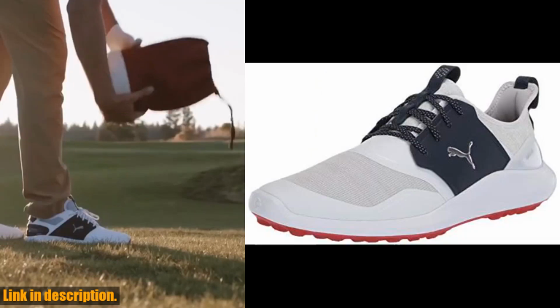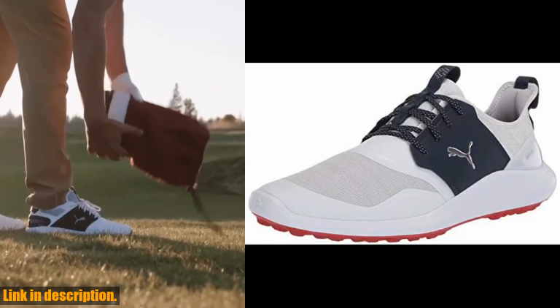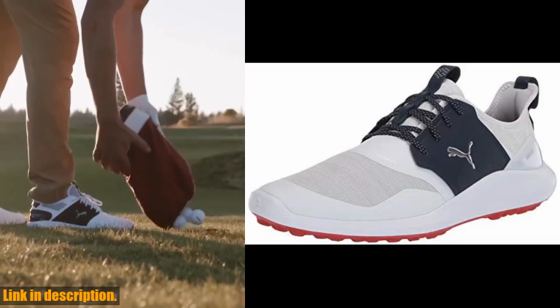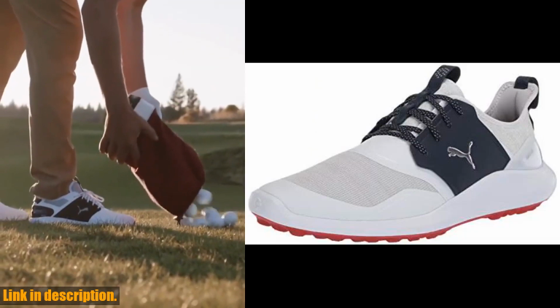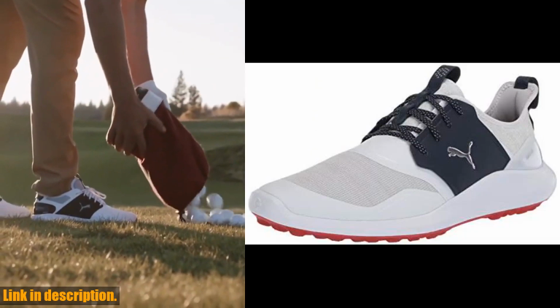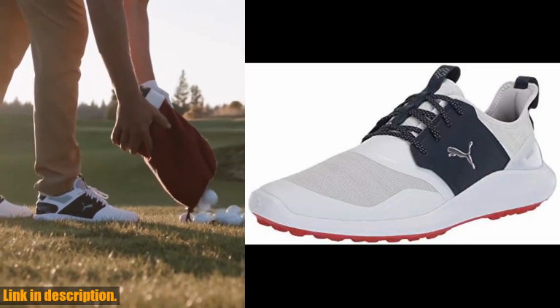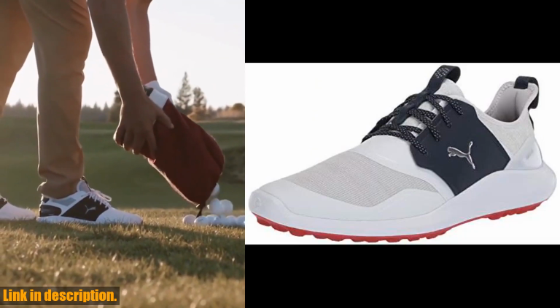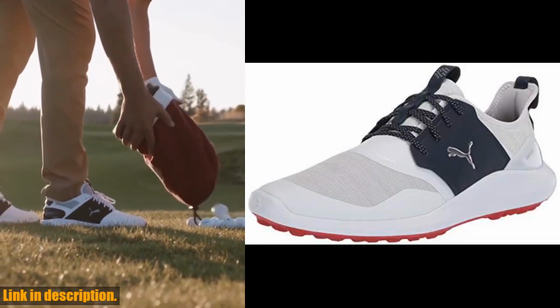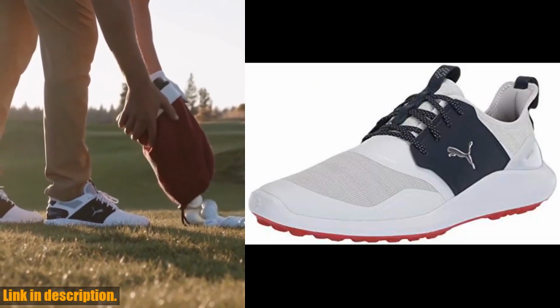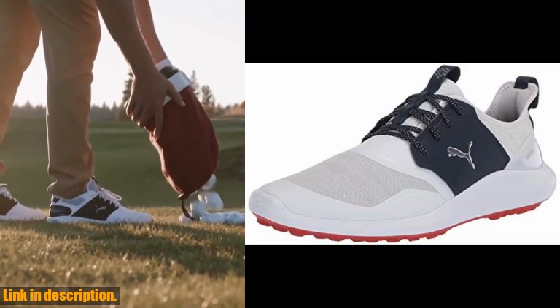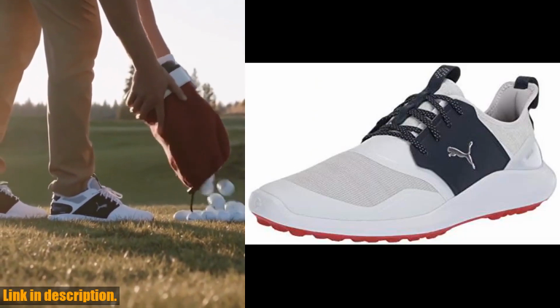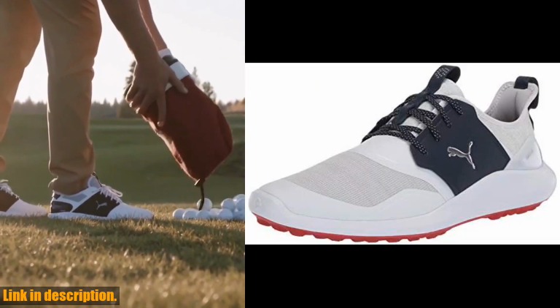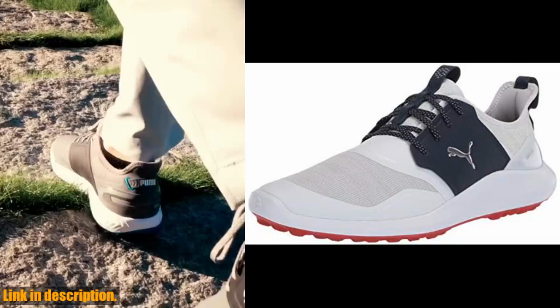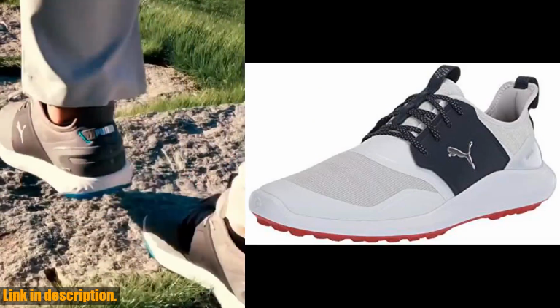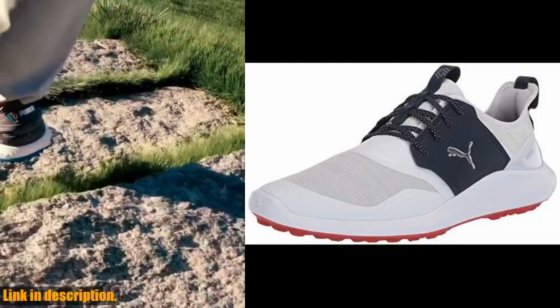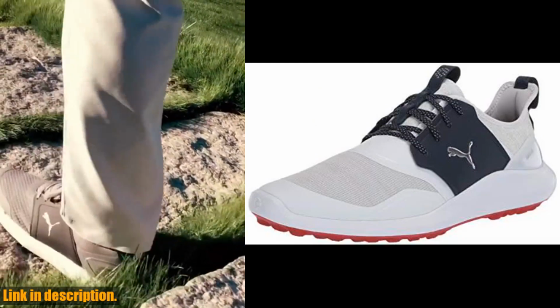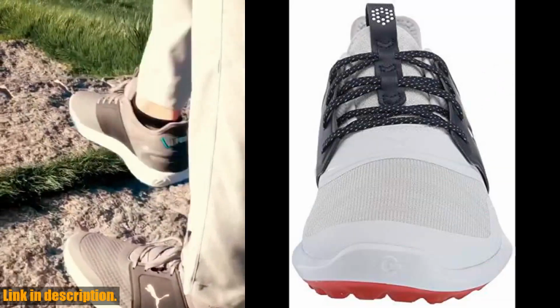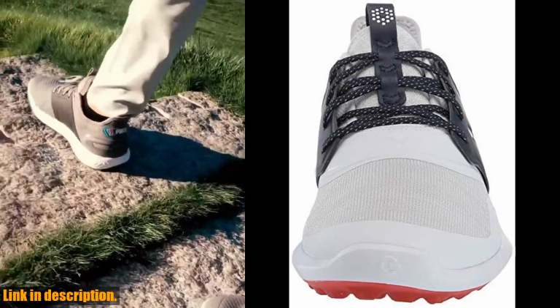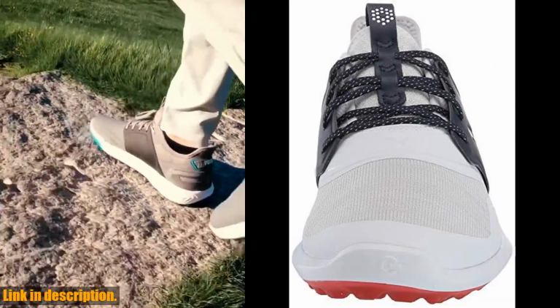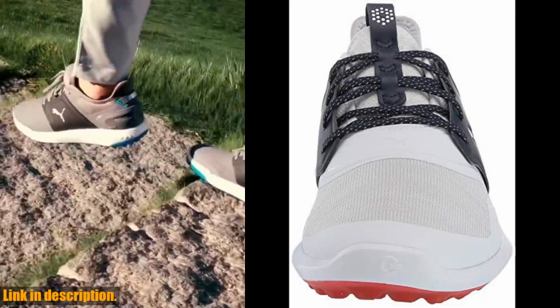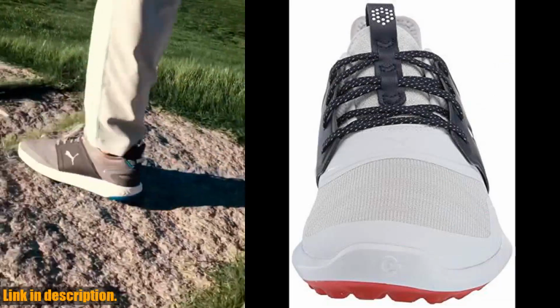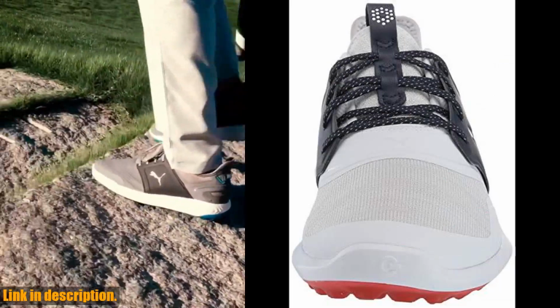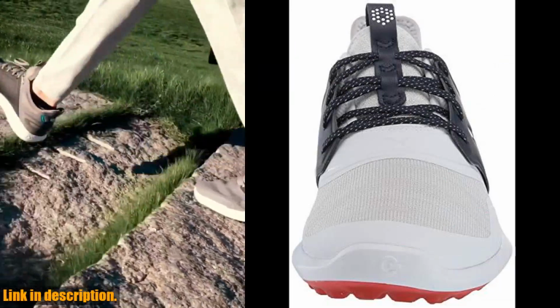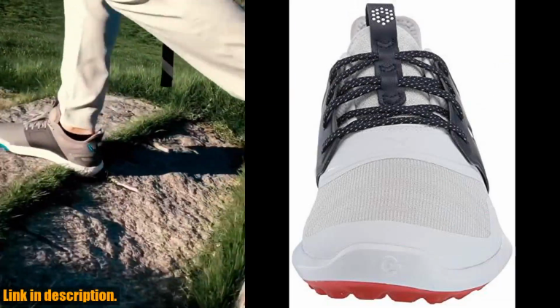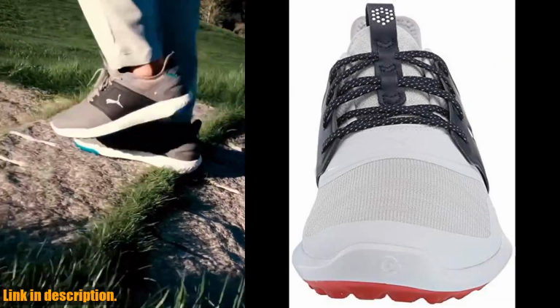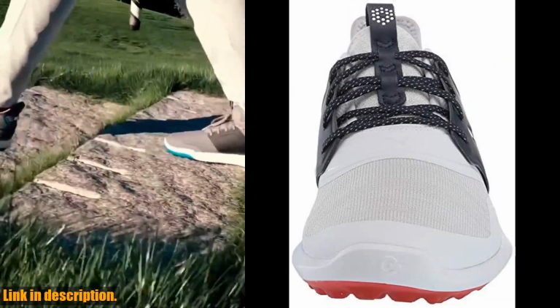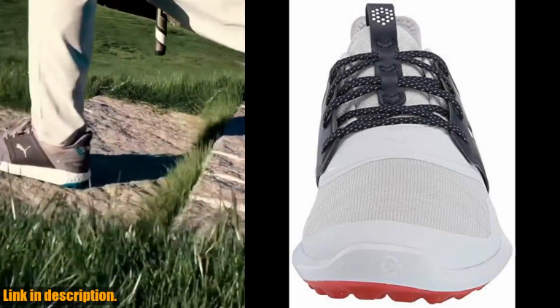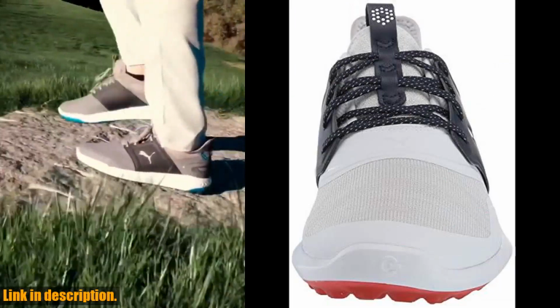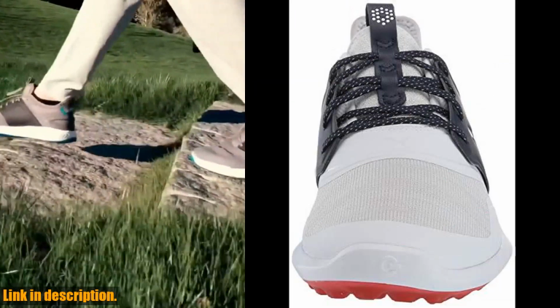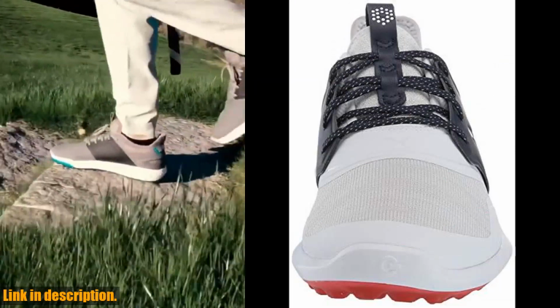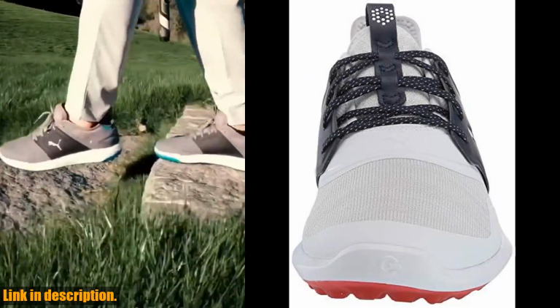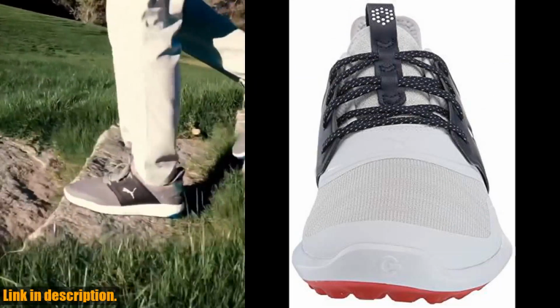The innovative design of the shoe ensures stability and support during your swing, making it a must-have for any serious golfer. Not only are these shoes packed with performance features,